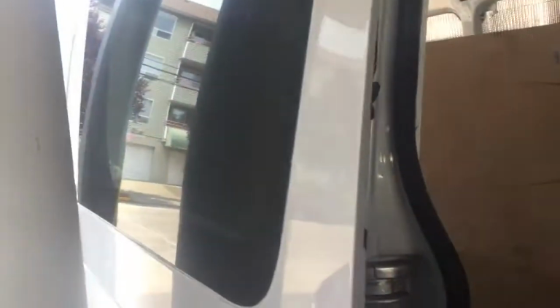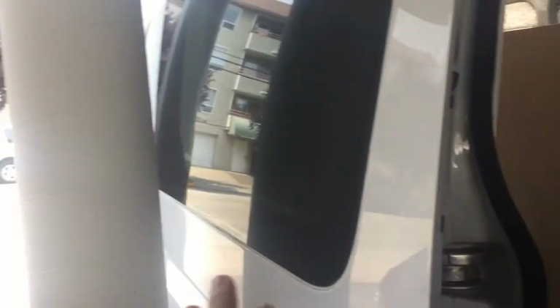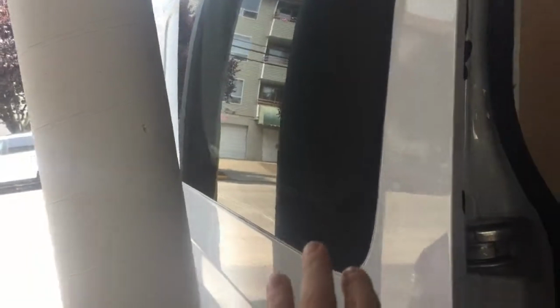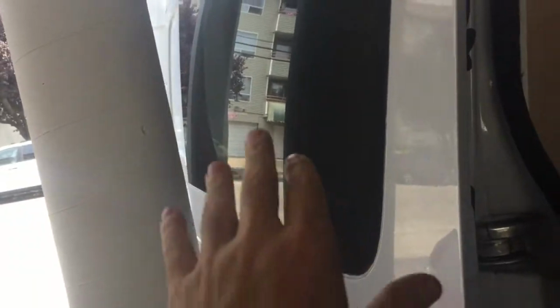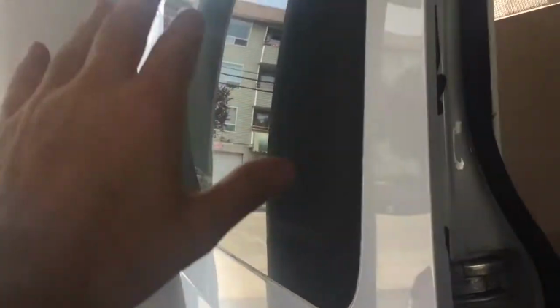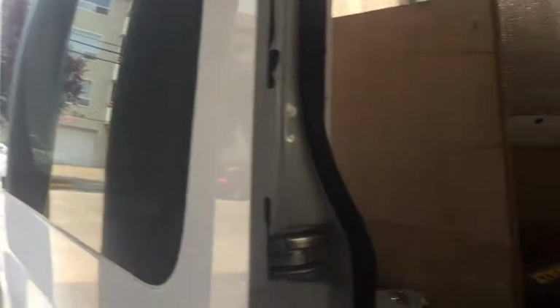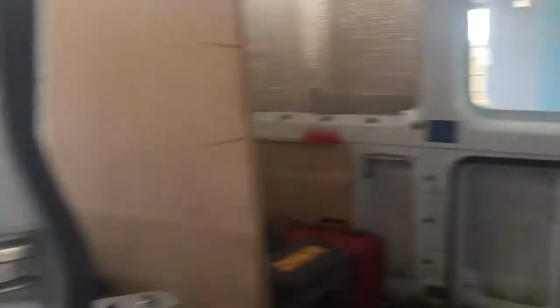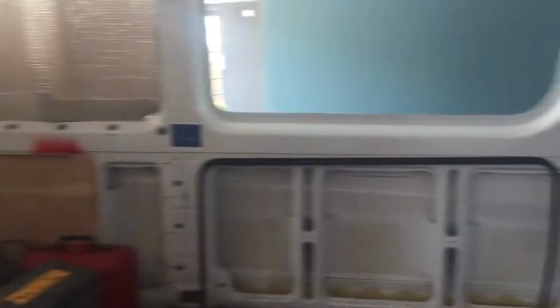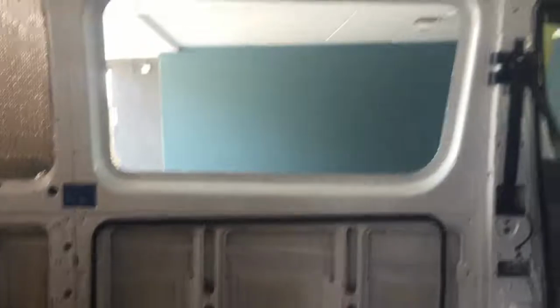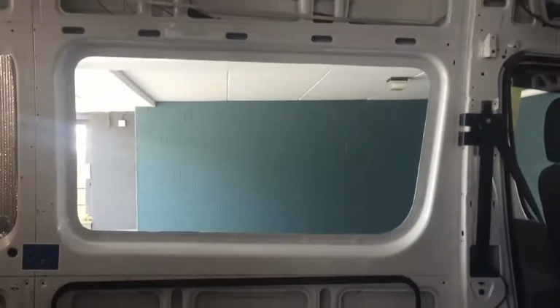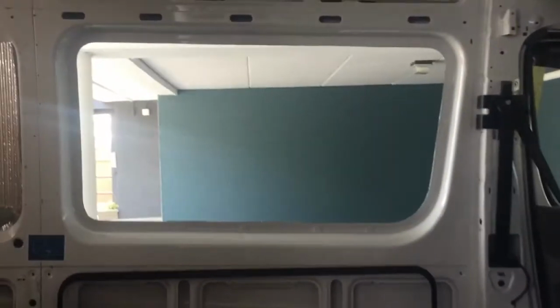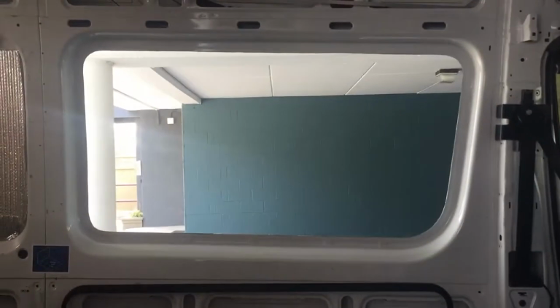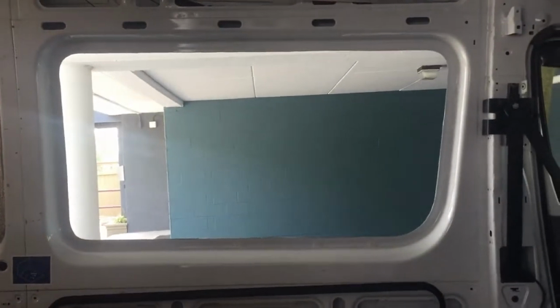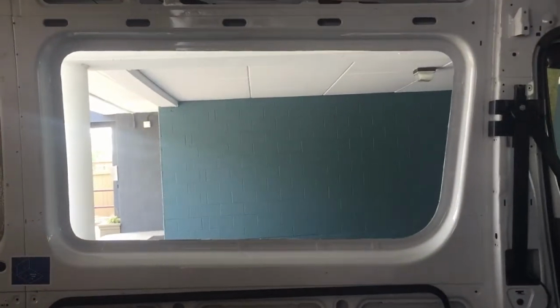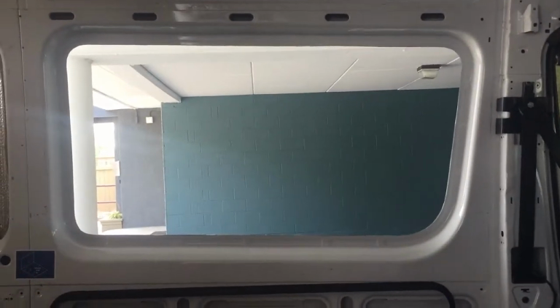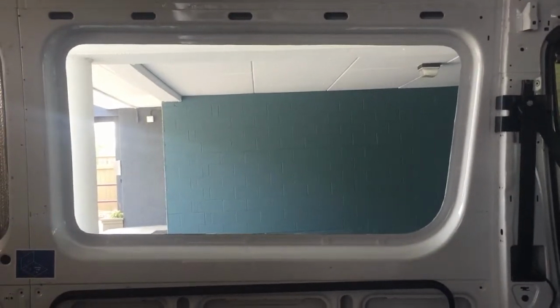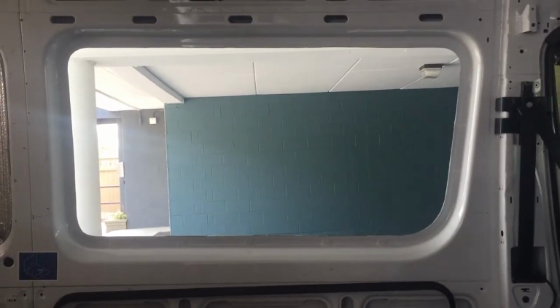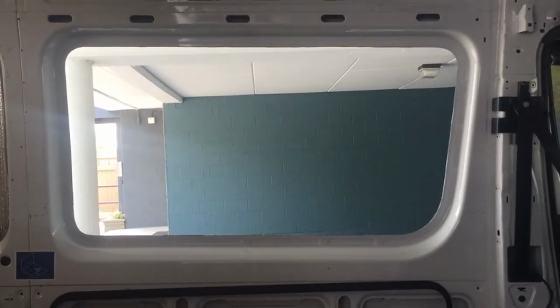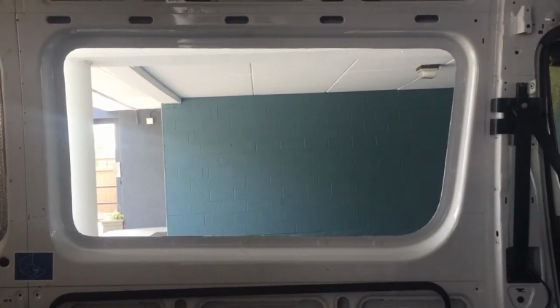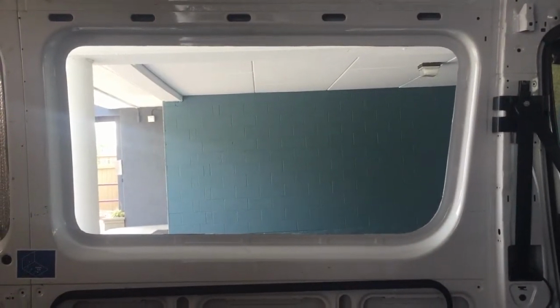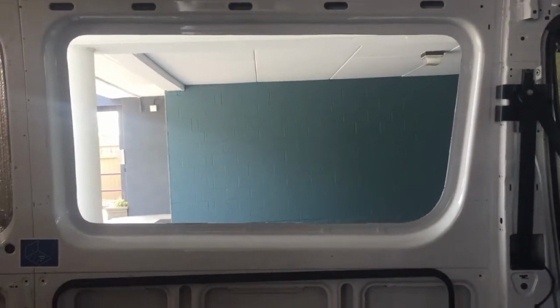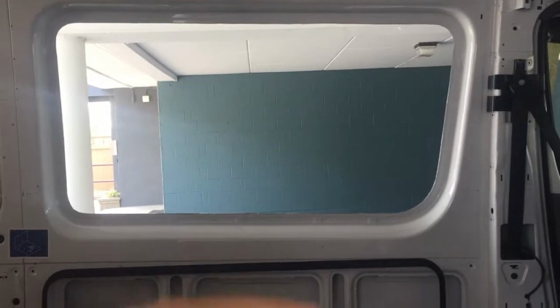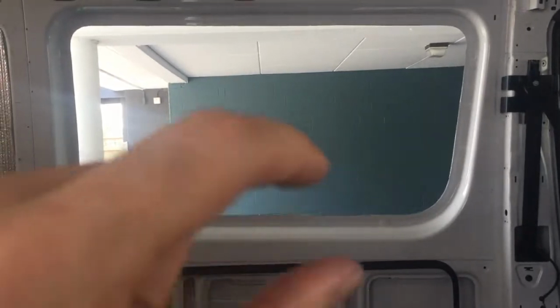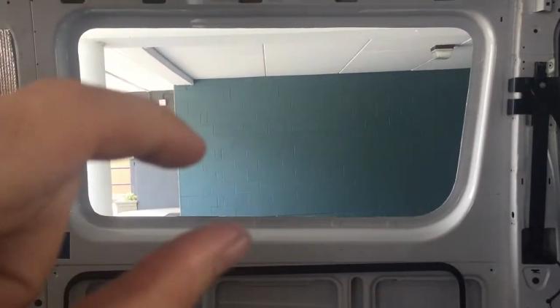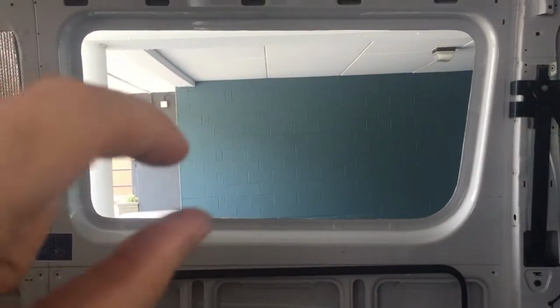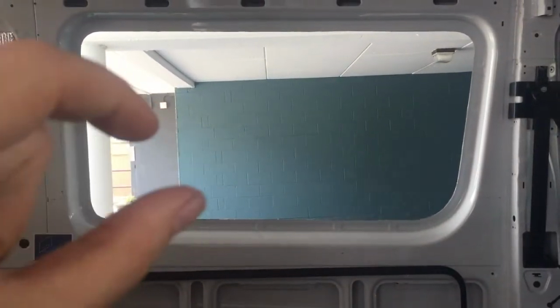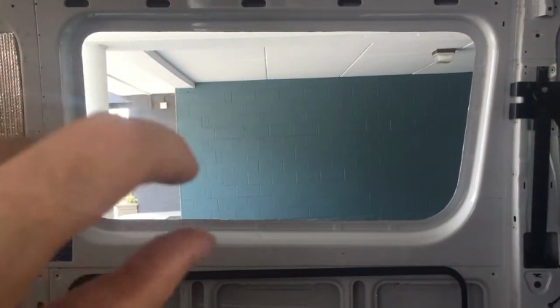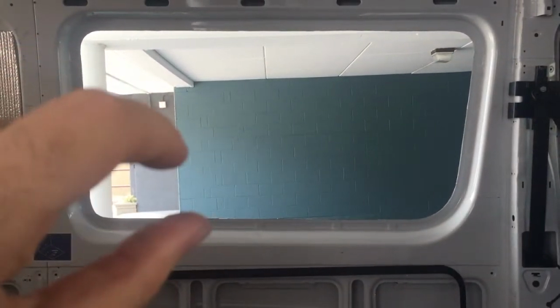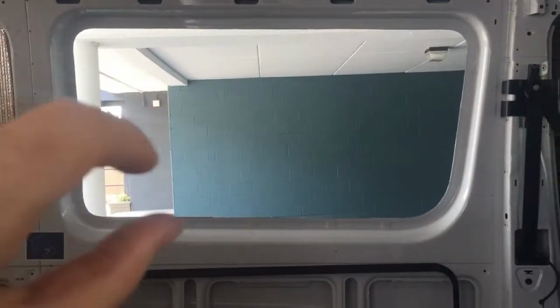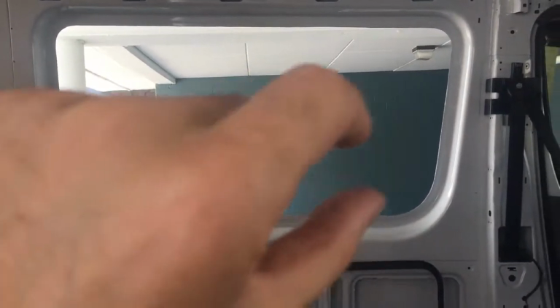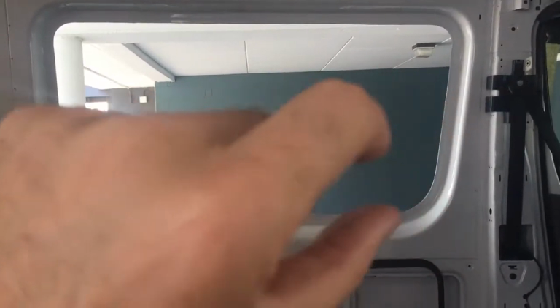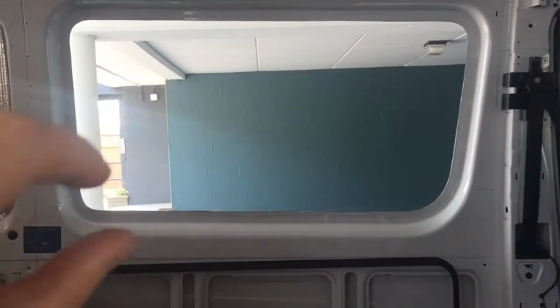This window is just a flat piece of glass, as you can see — nothing particular. Over on this window we're going to be putting in a CR Lawrence RV camper window that has the little flip-tilty things down at the bottom portion. It cuts across there.